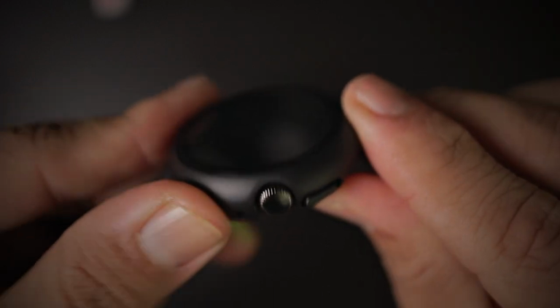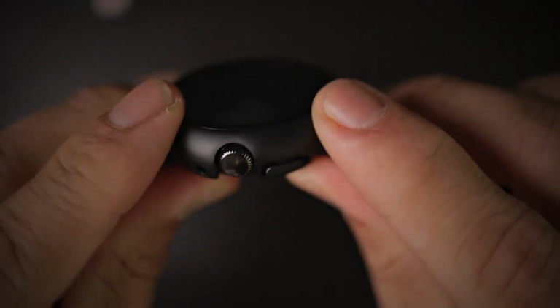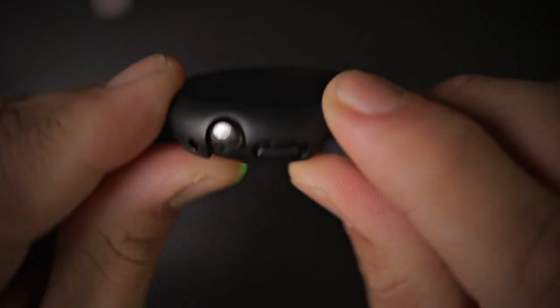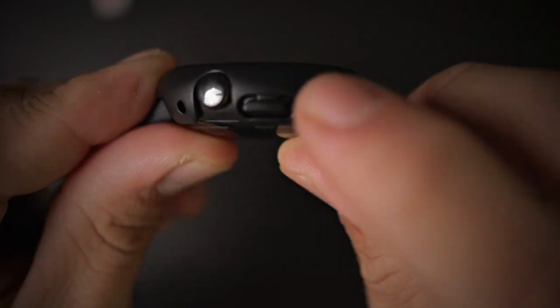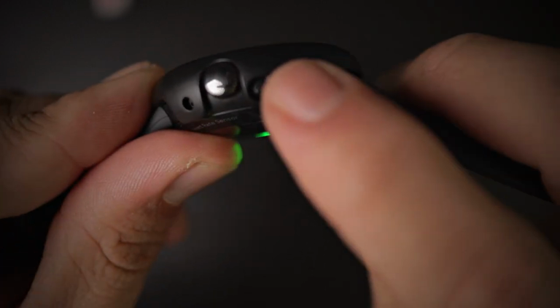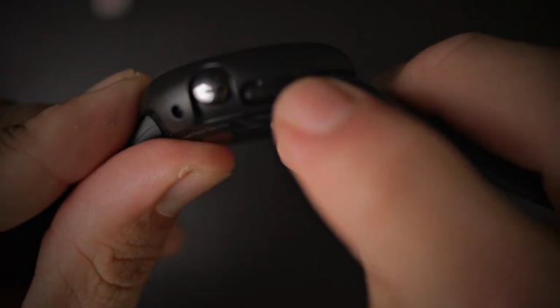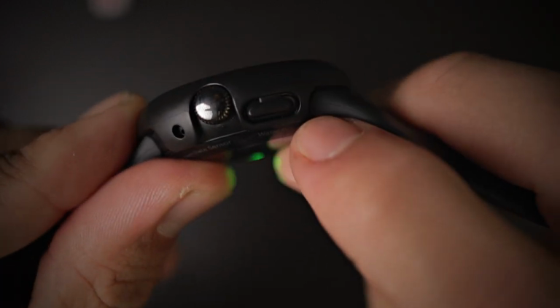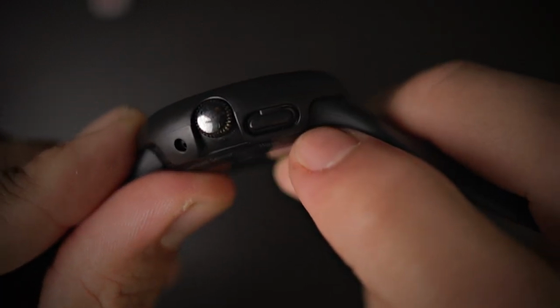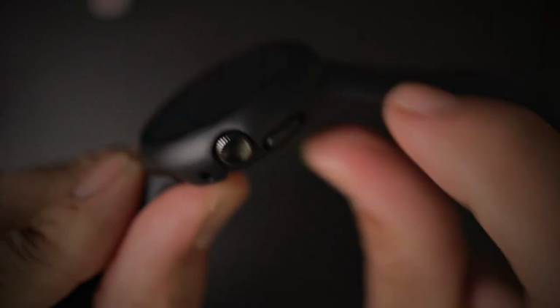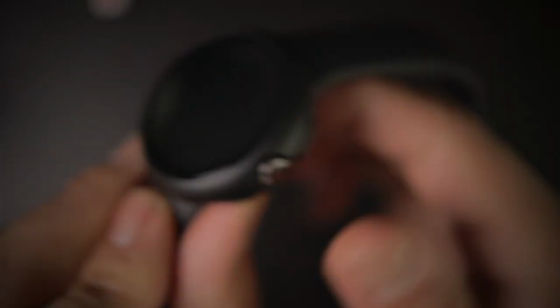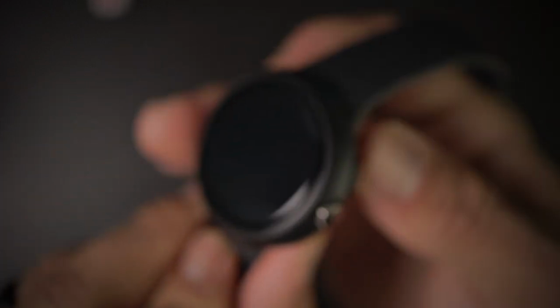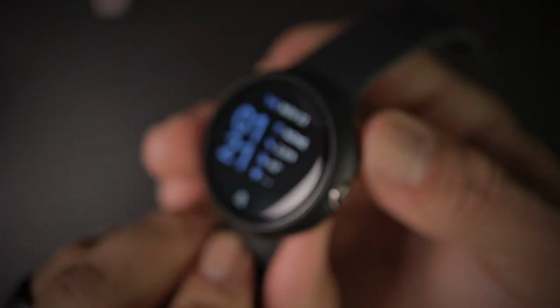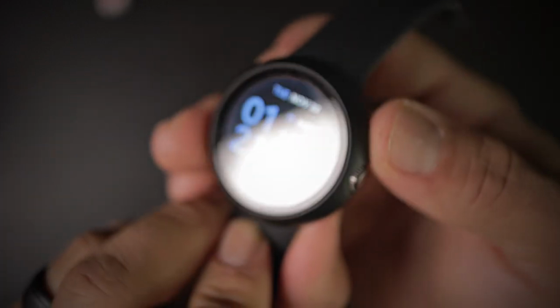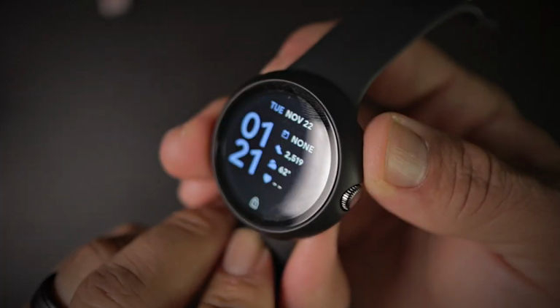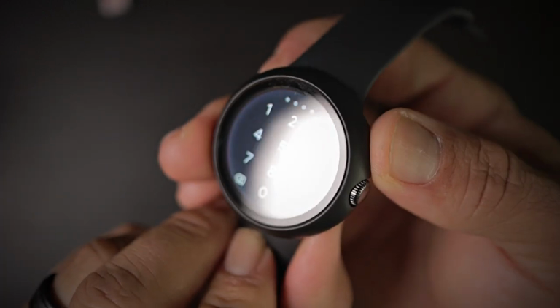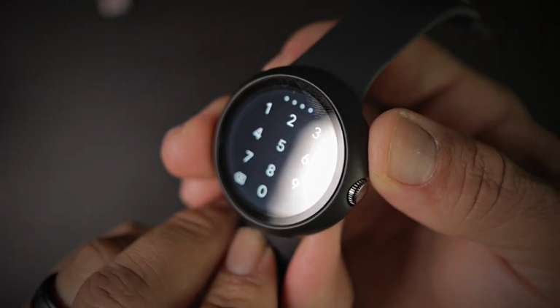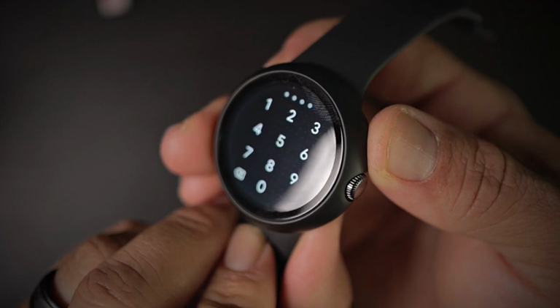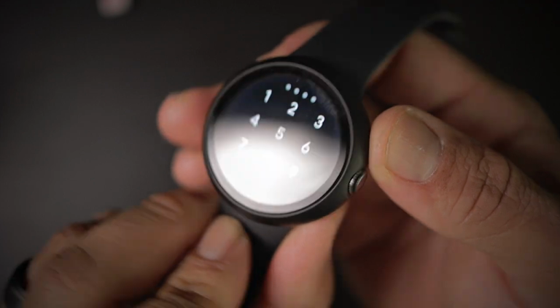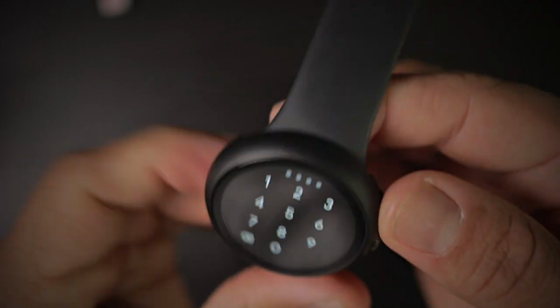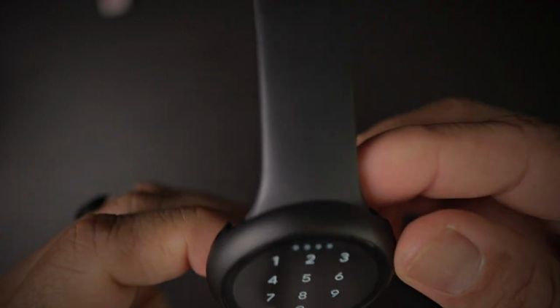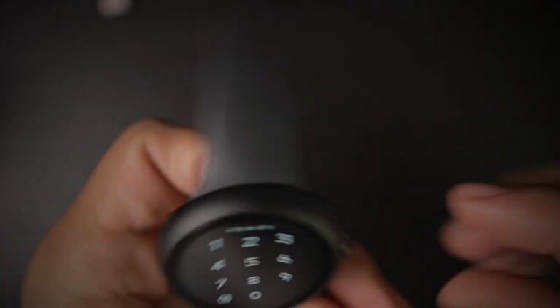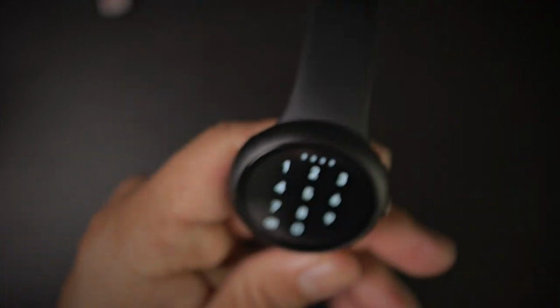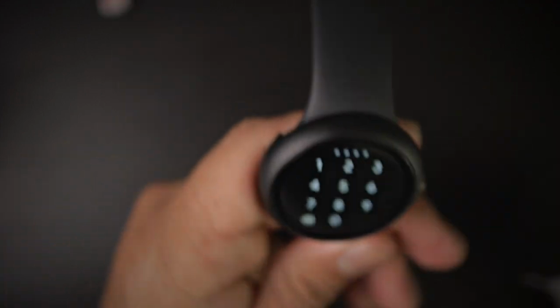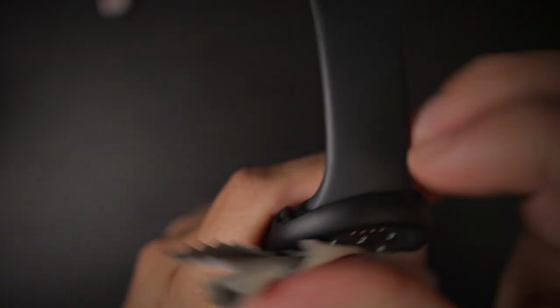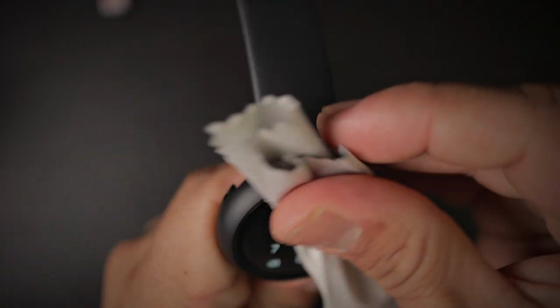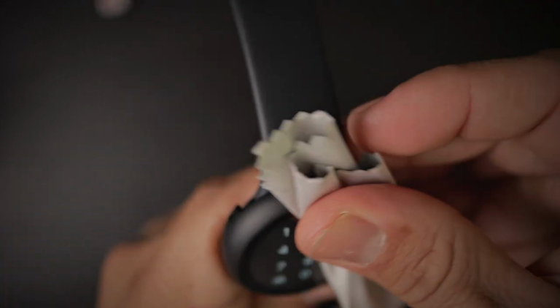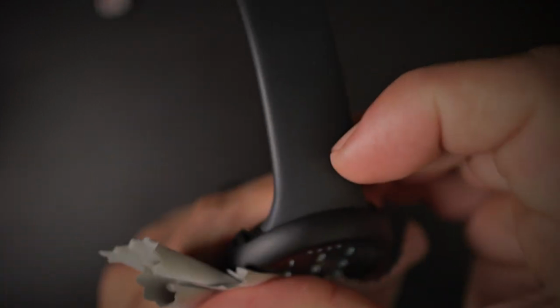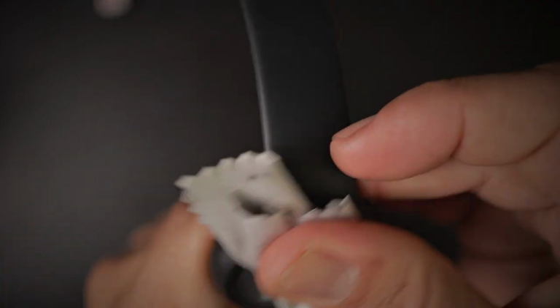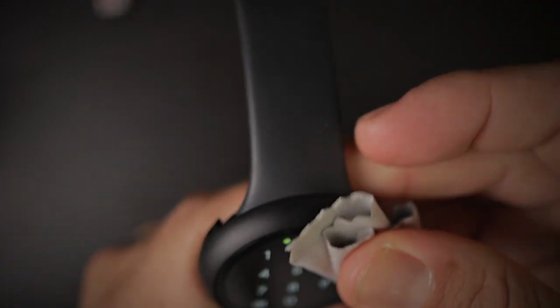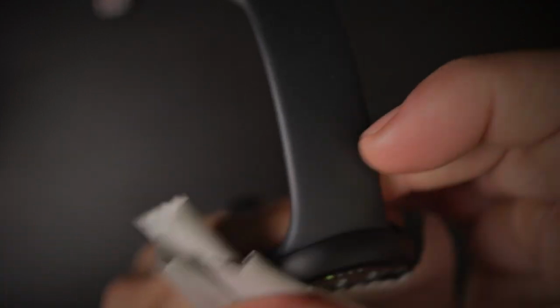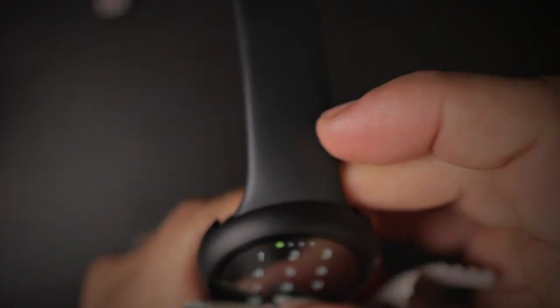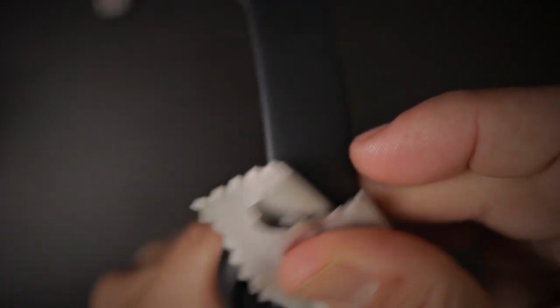Your mic — covered. Button — 100% covered. Easily touched, easily pressed, nice and tactile button.